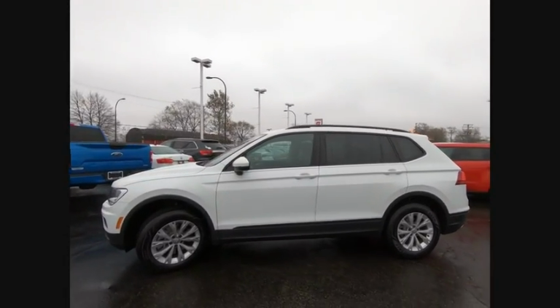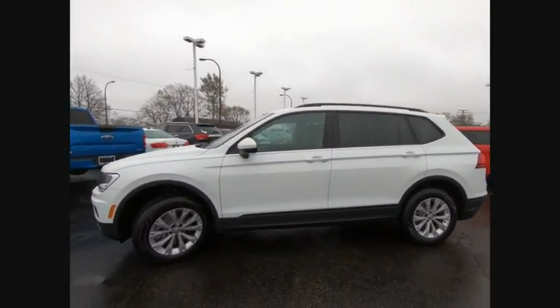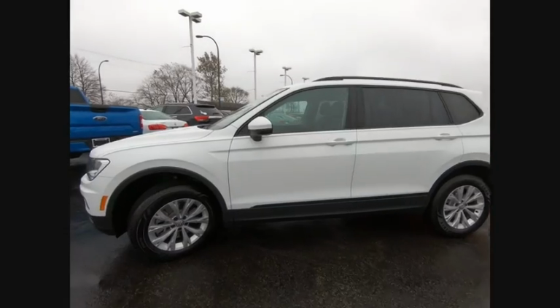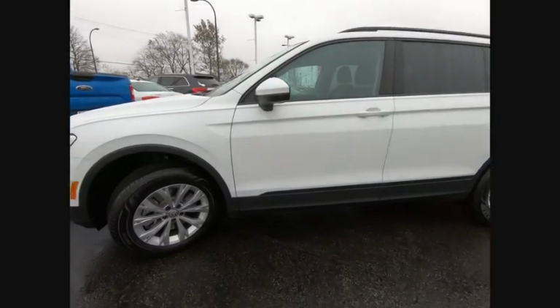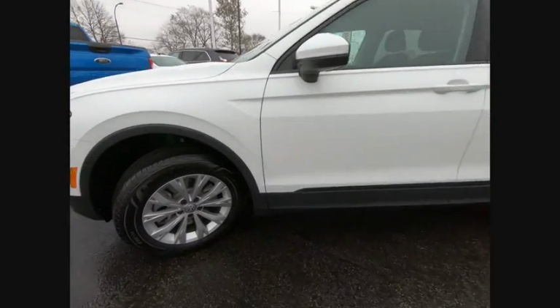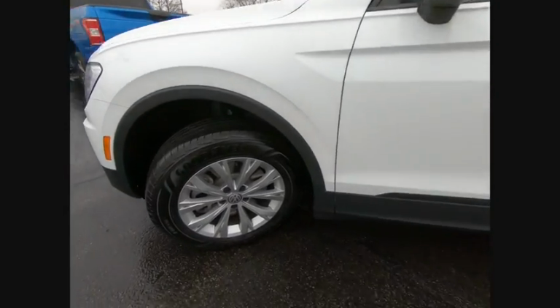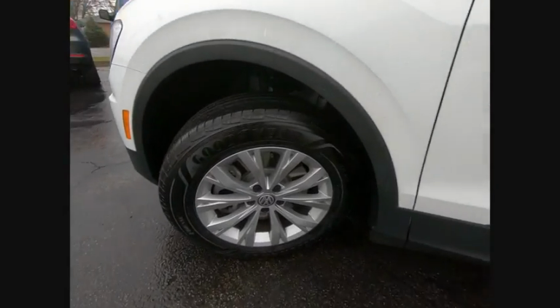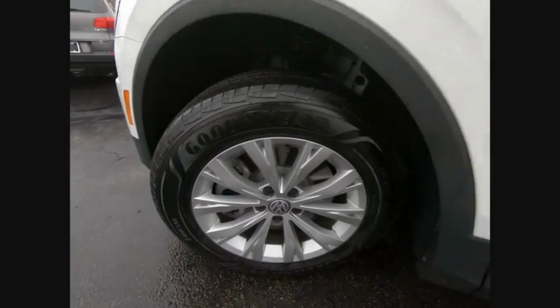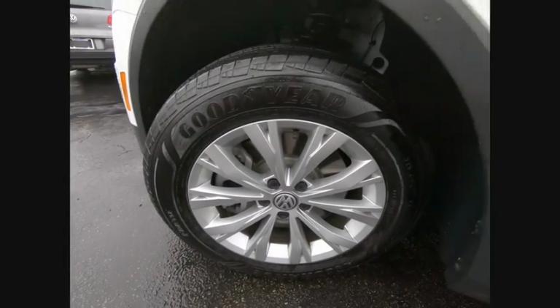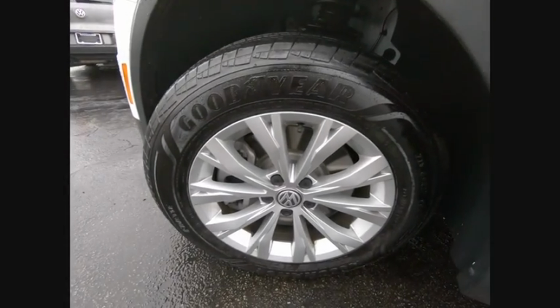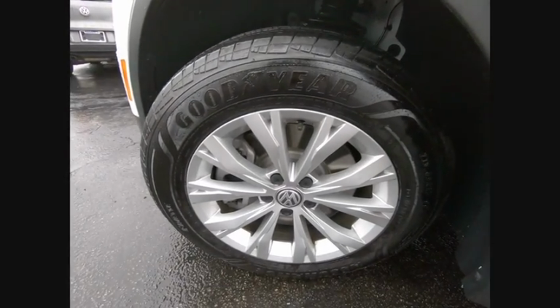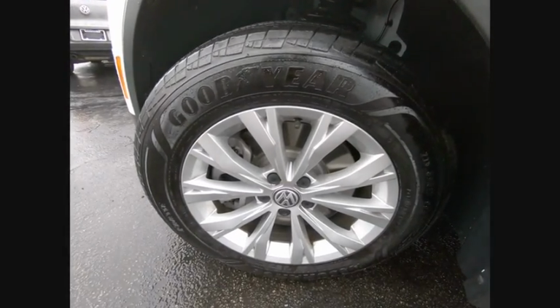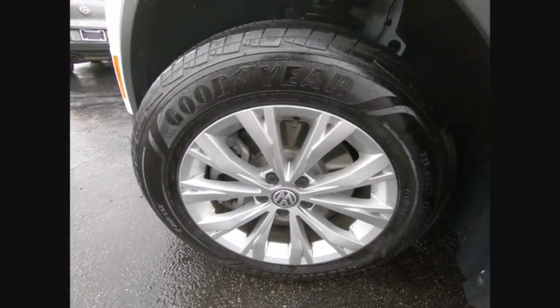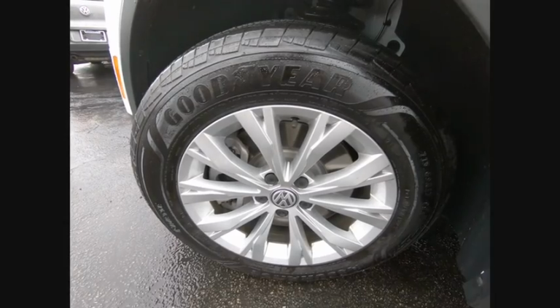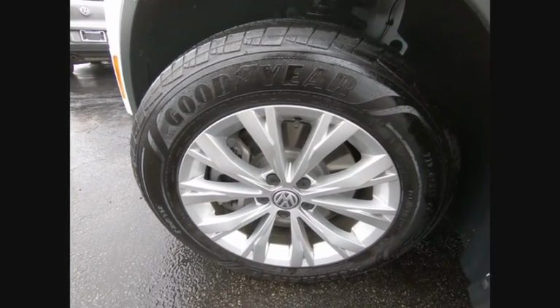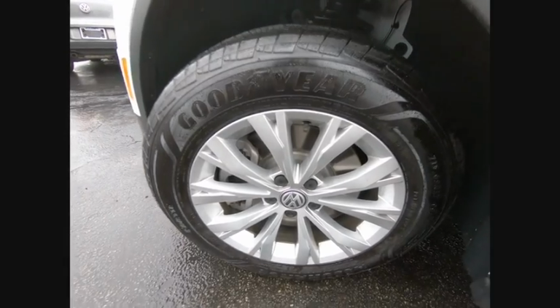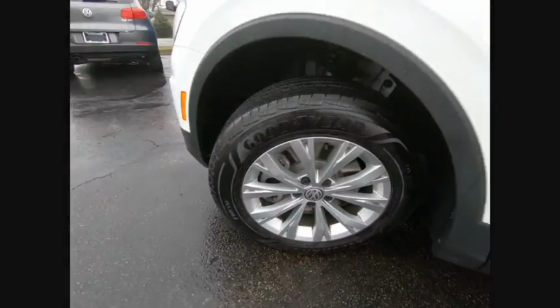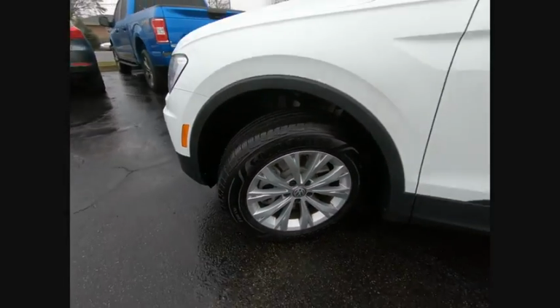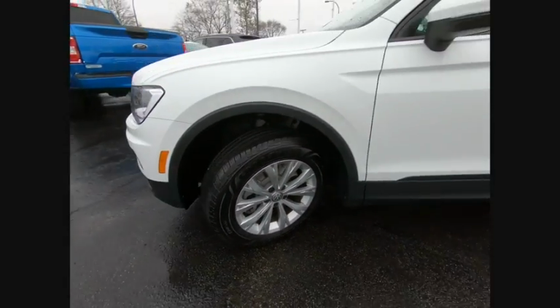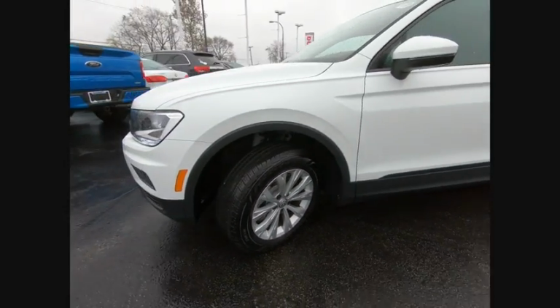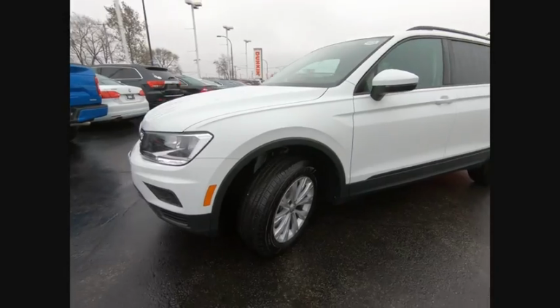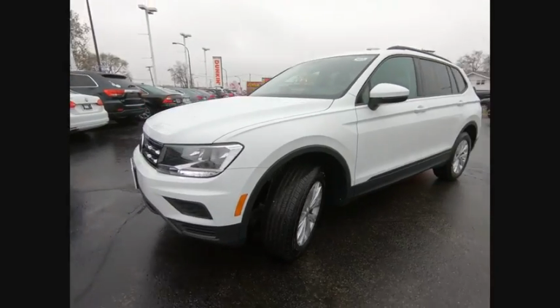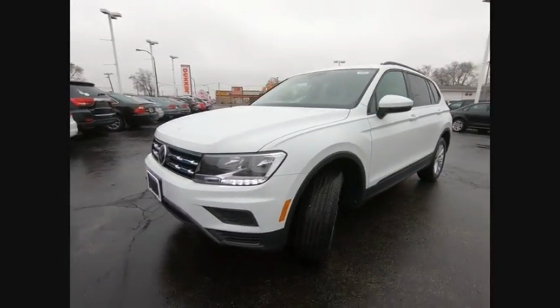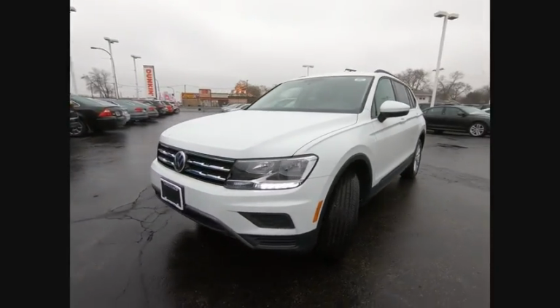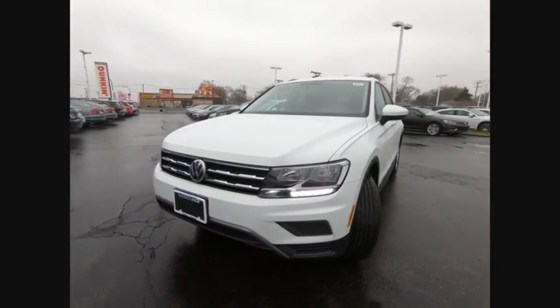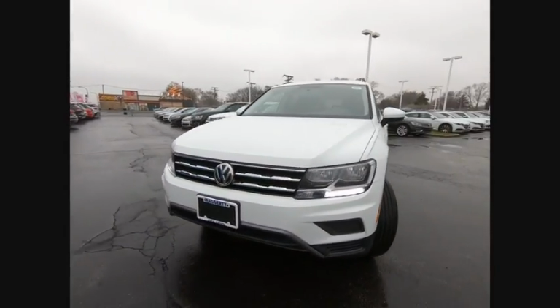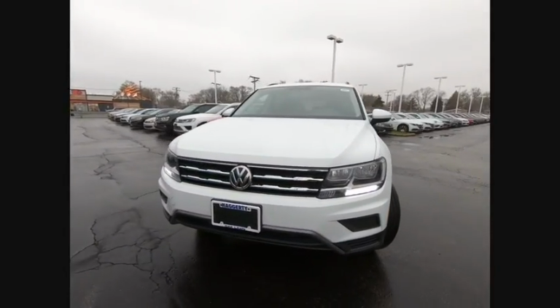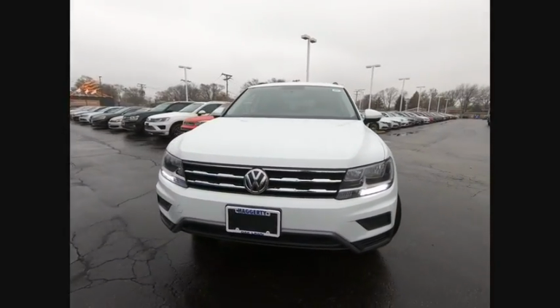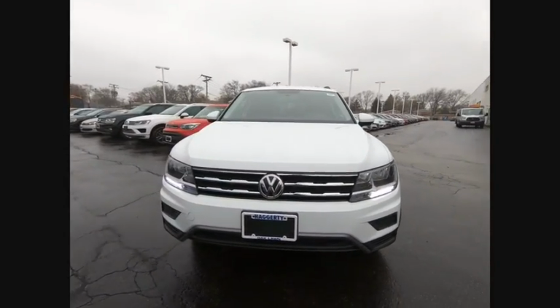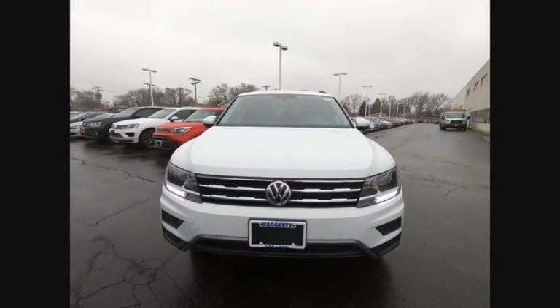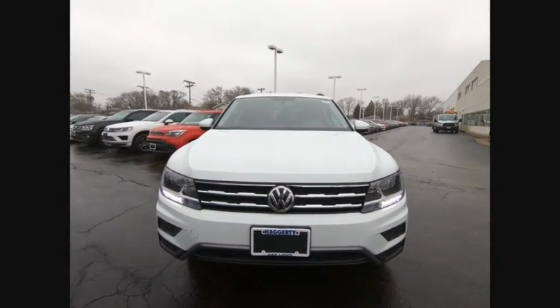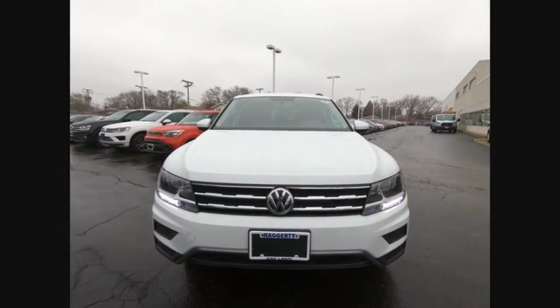Come see the car for yourself. We'll see you next time.